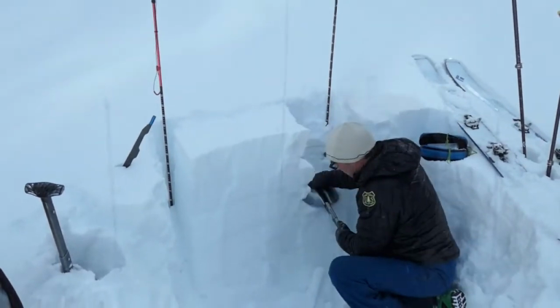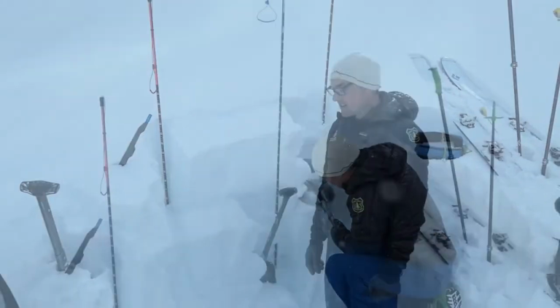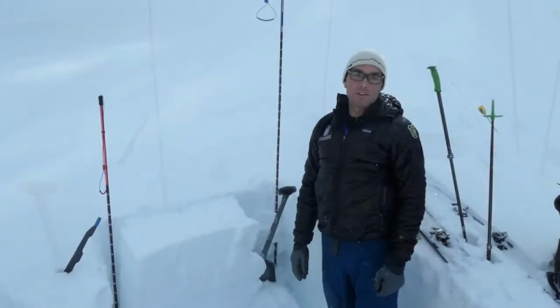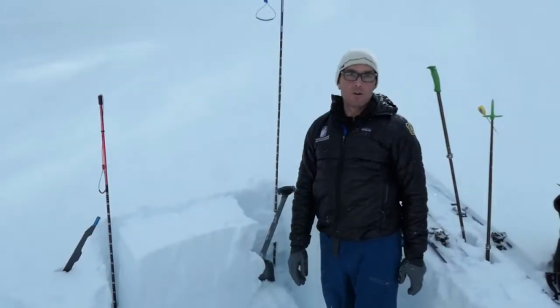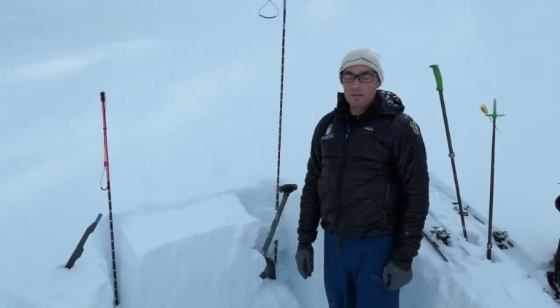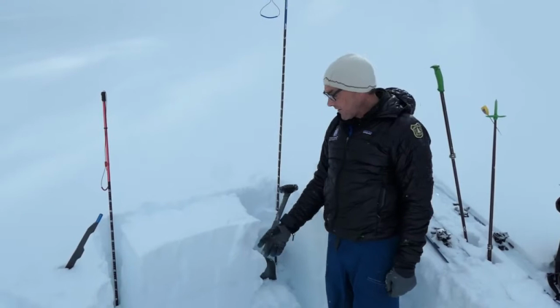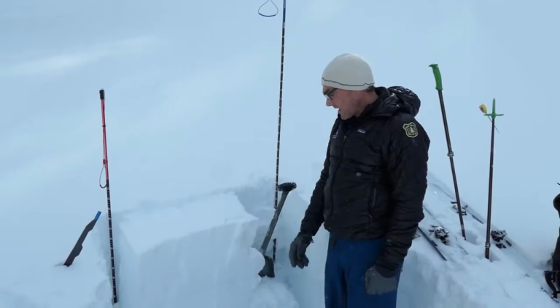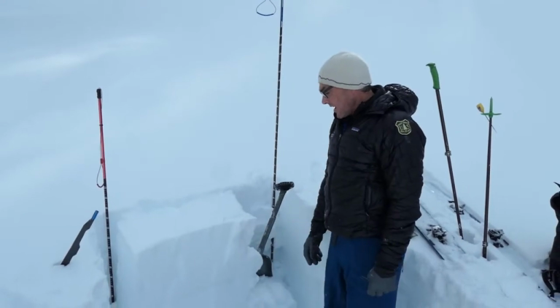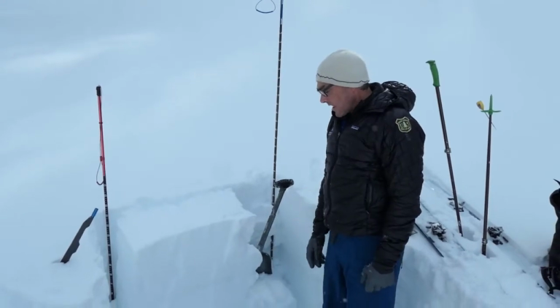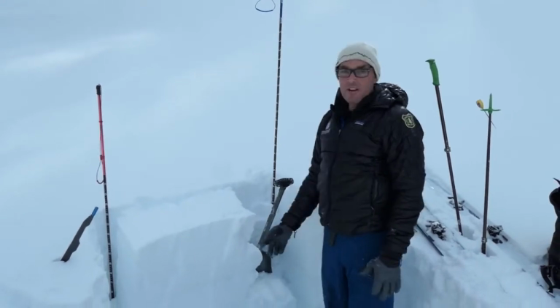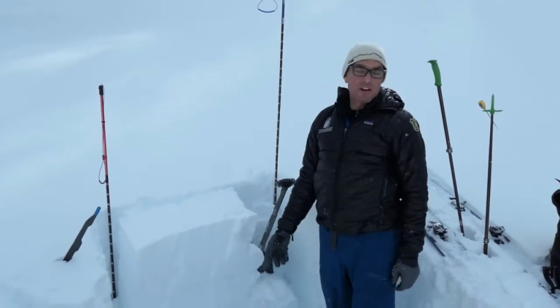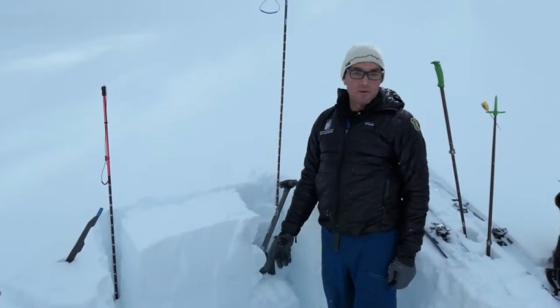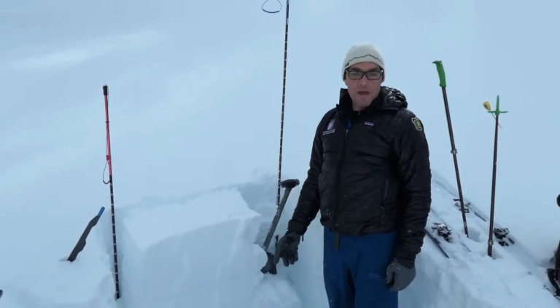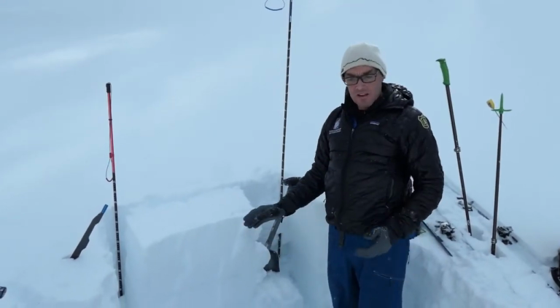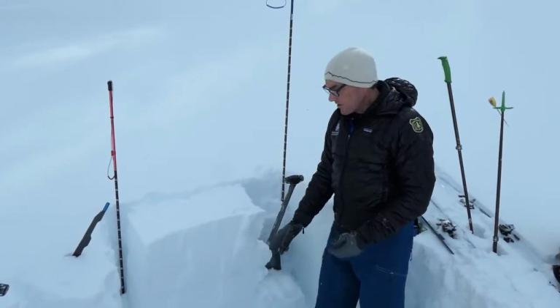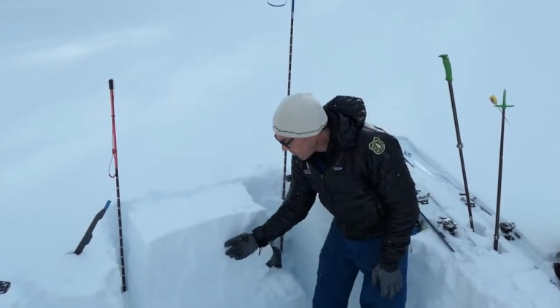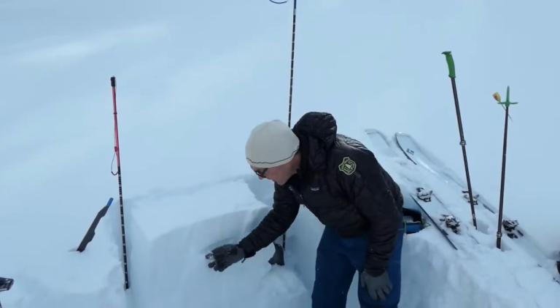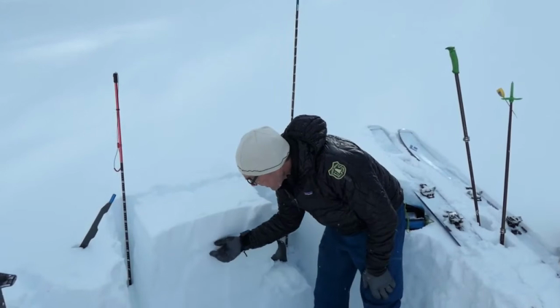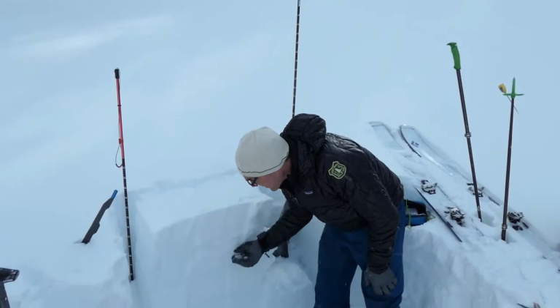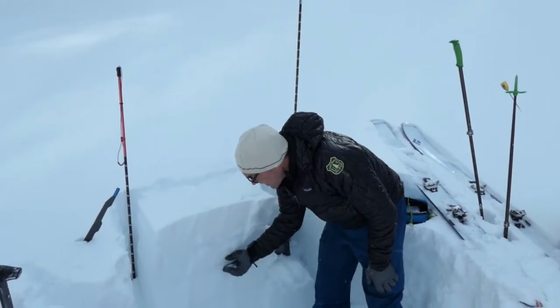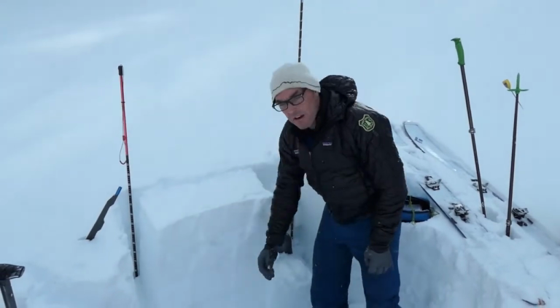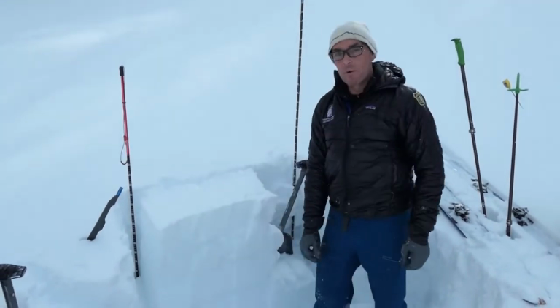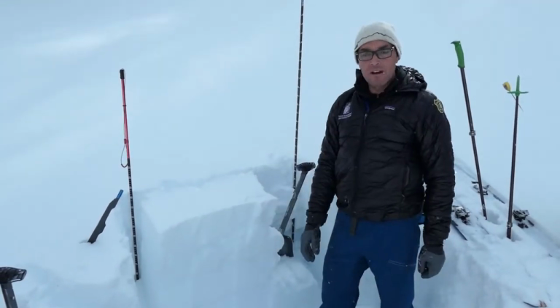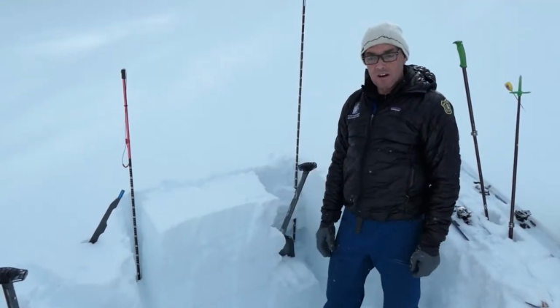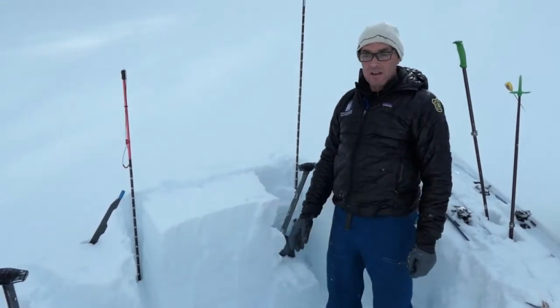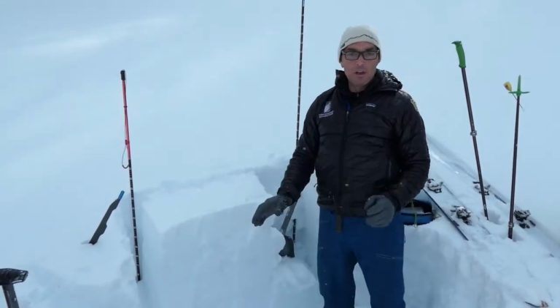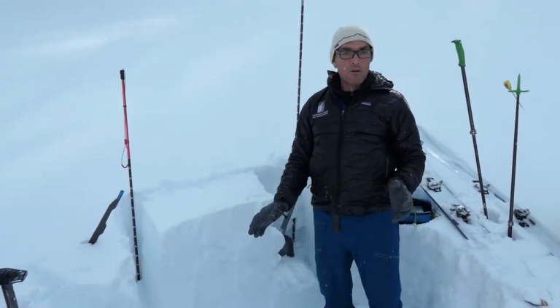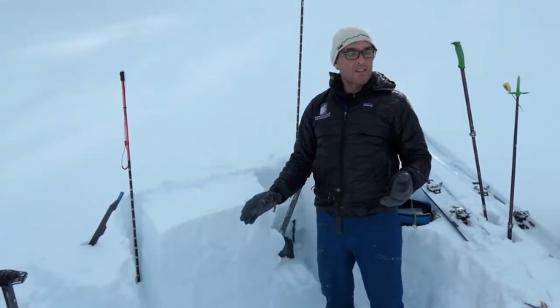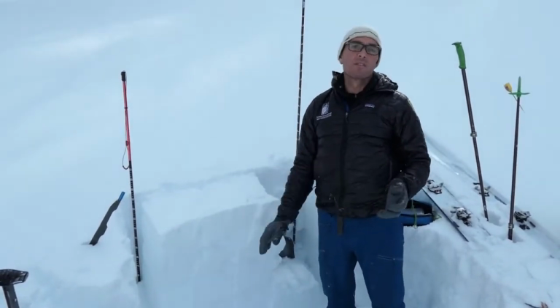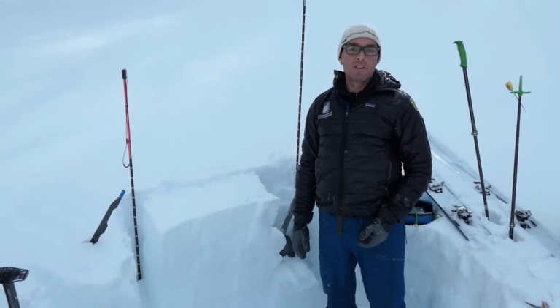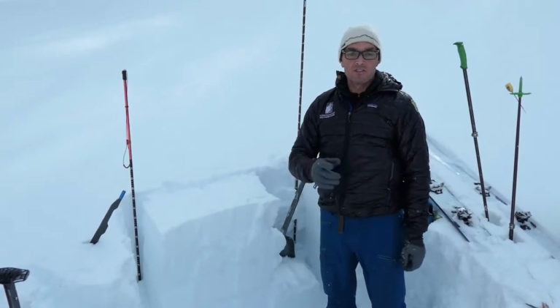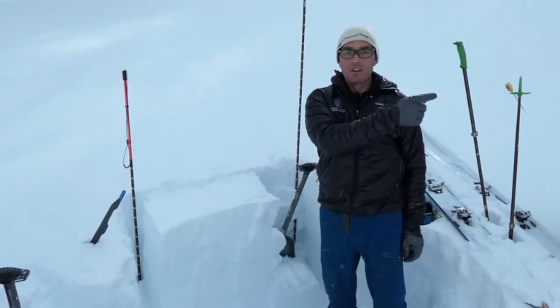On the southwest-facing slope here in Beehive, there are lots of ice crusts, as you would expect. The snow in between the crusts is bonding pretty well around here.